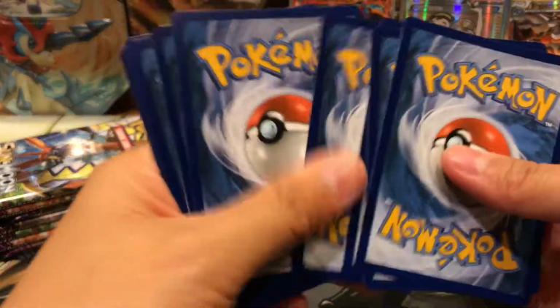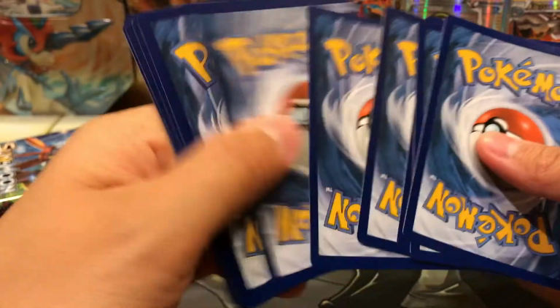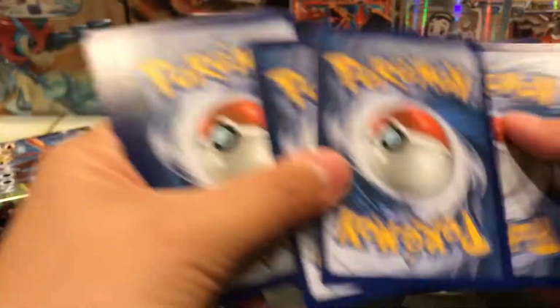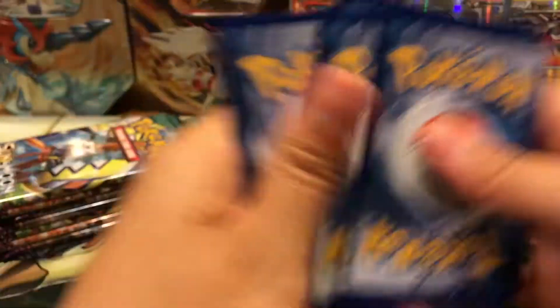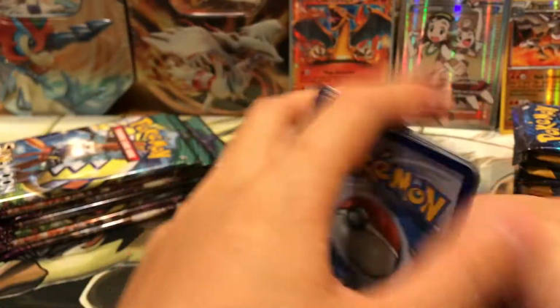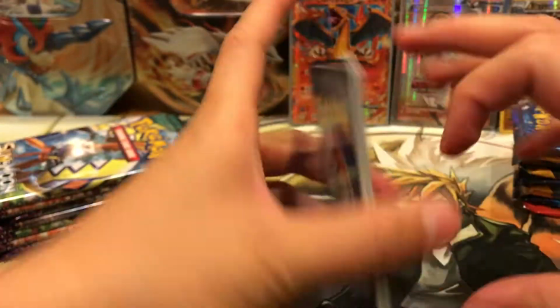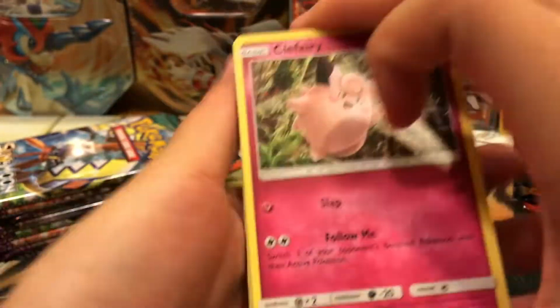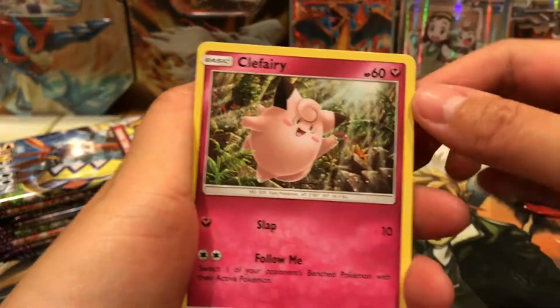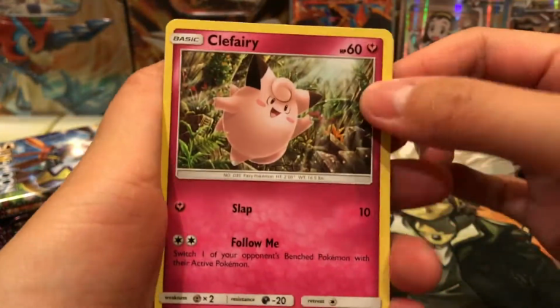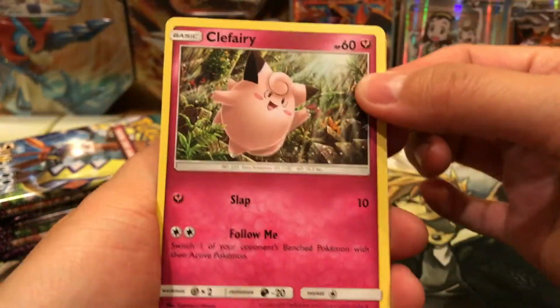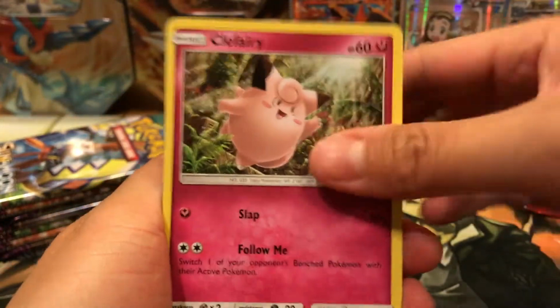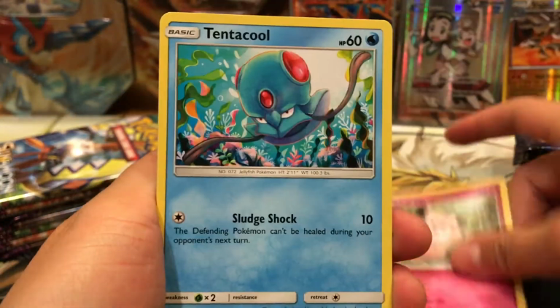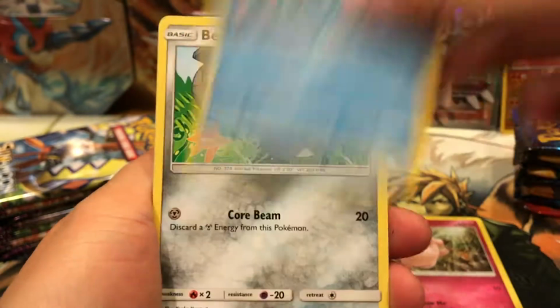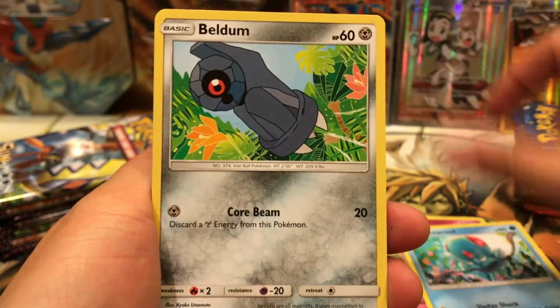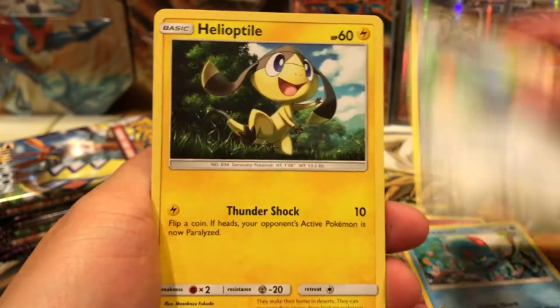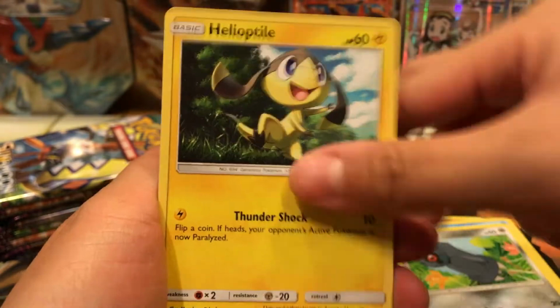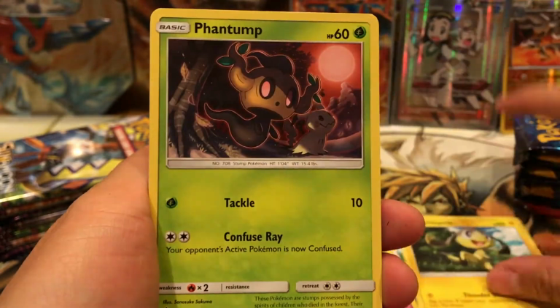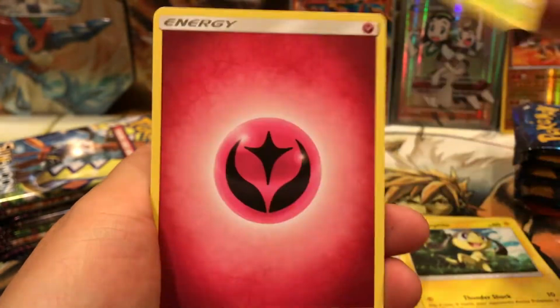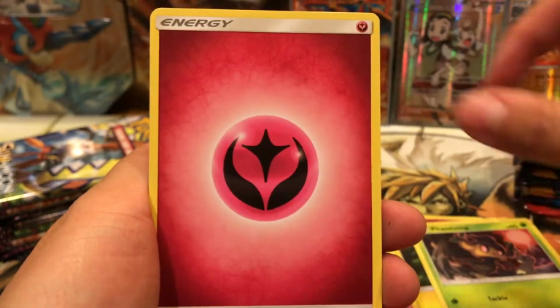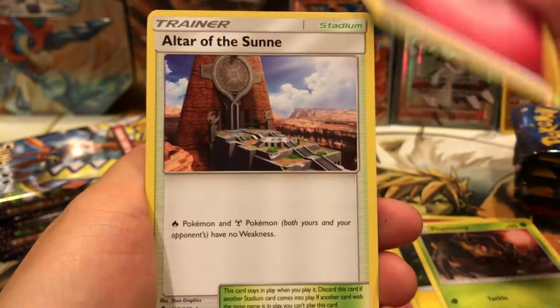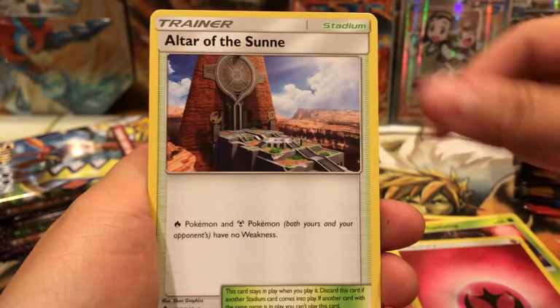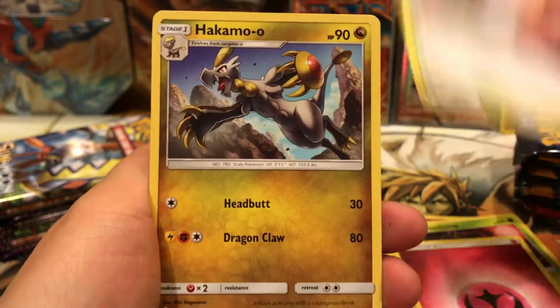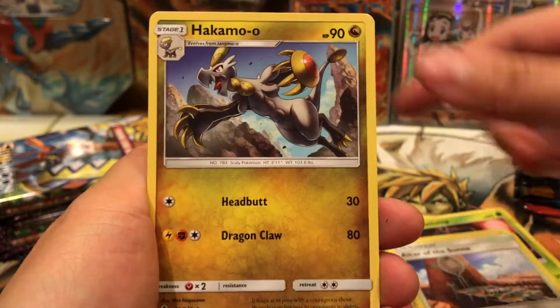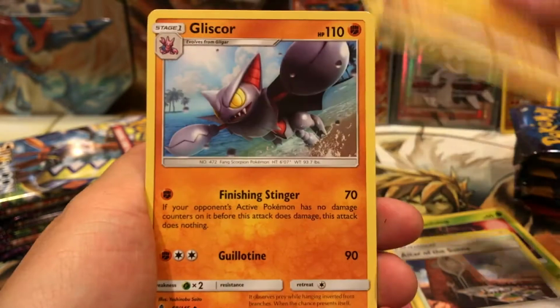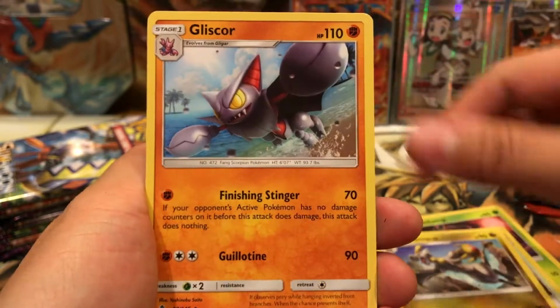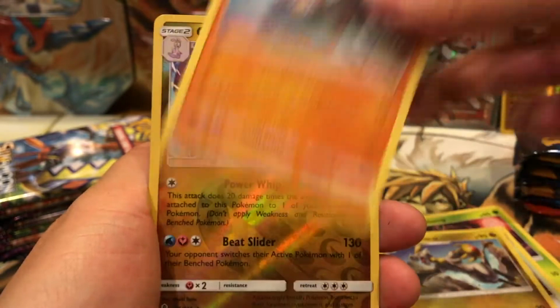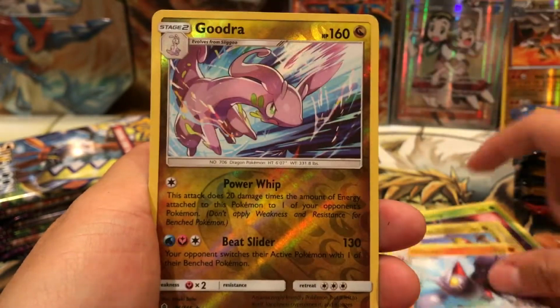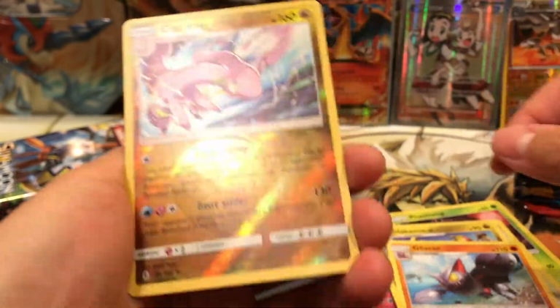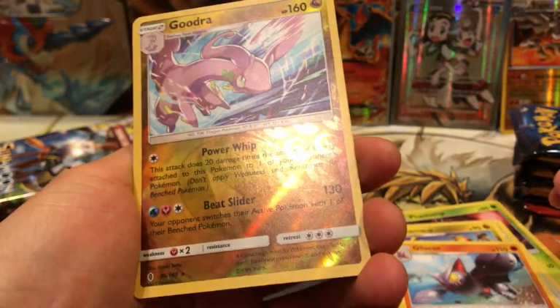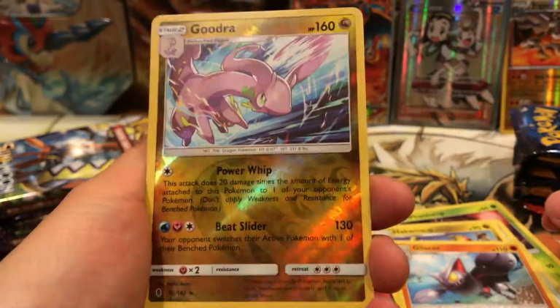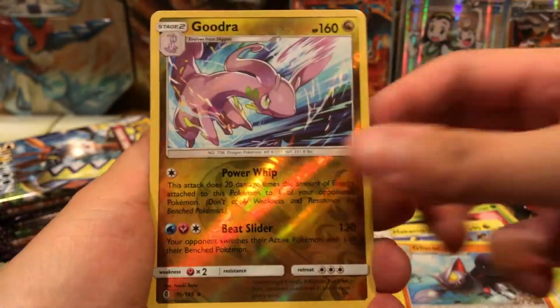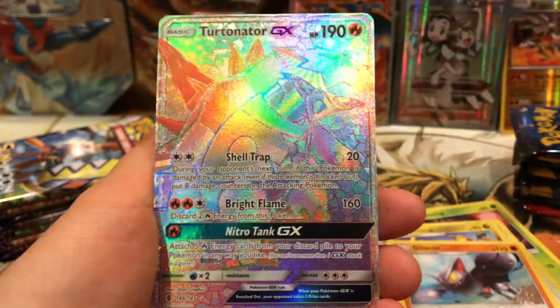That was an awesome pull. I am so excited. We have a Clefairy, Tentacool, Beldum, Helioptile, Phantom Forces, Fairy Energy, Altar of the Moone, Hakamo-o, Gliscor. Ooh - Gujra Reverse Rare. Very nice.